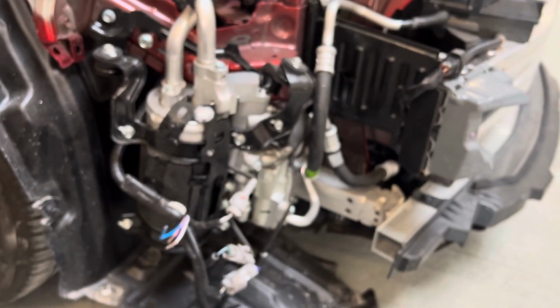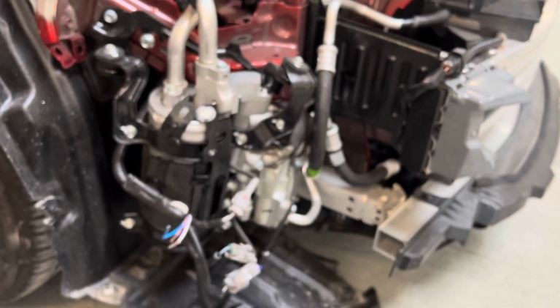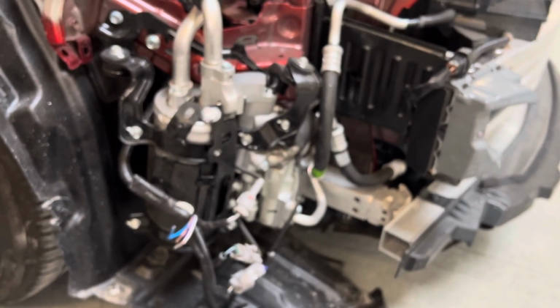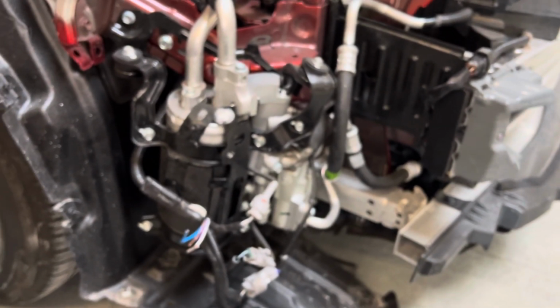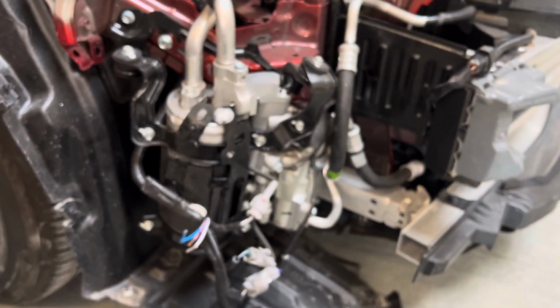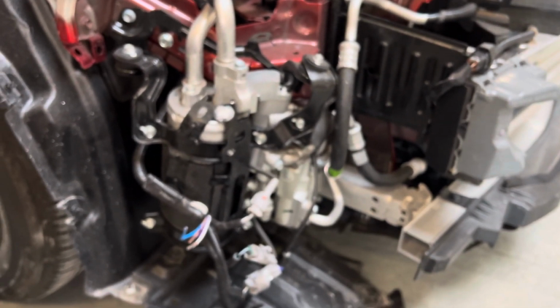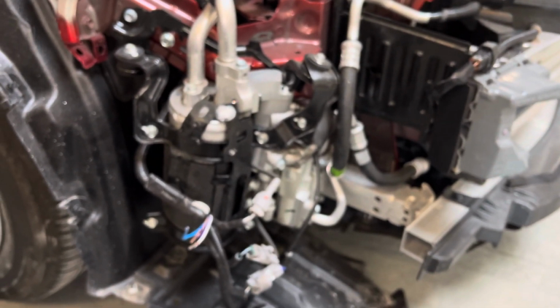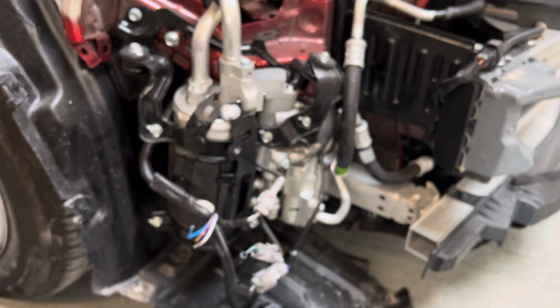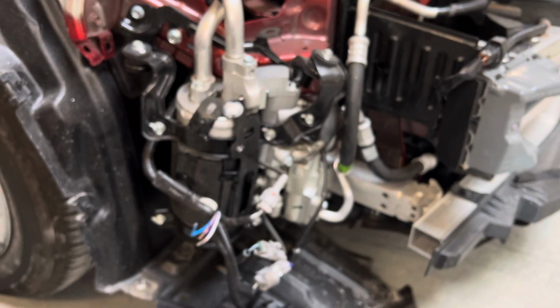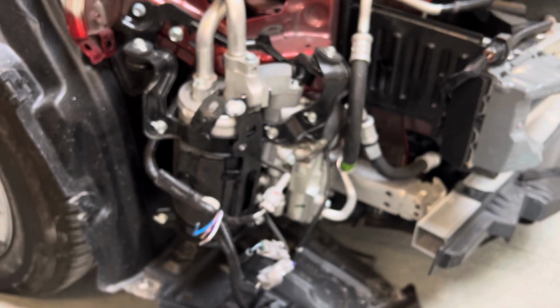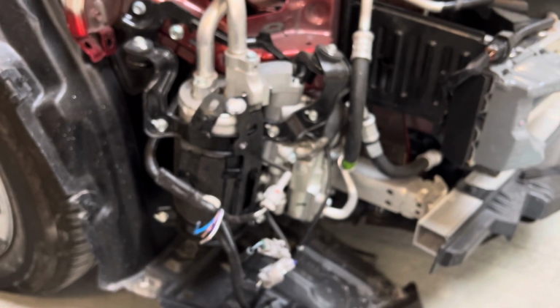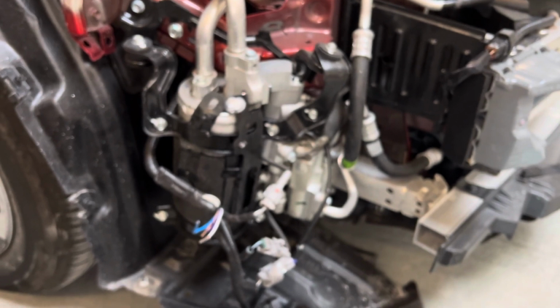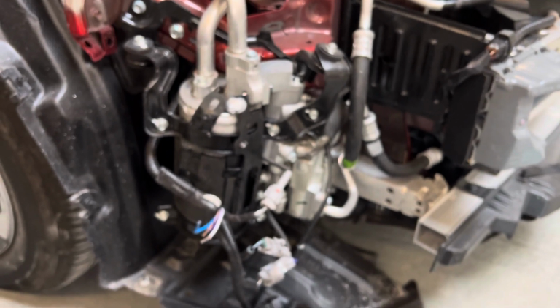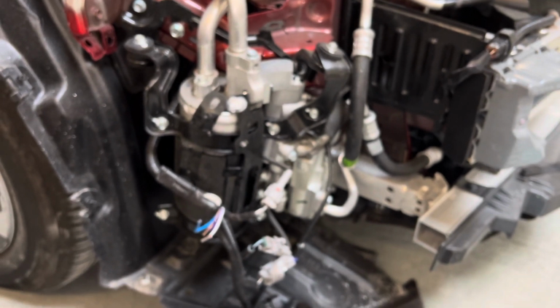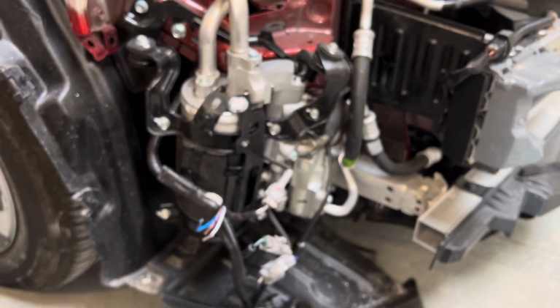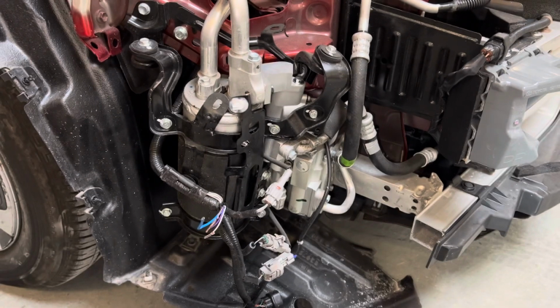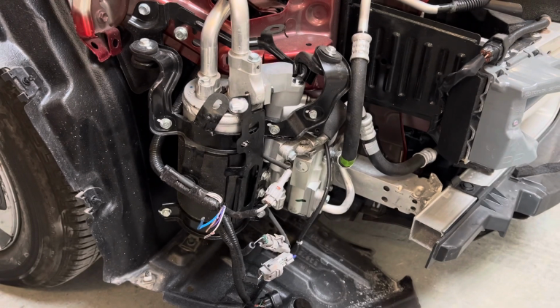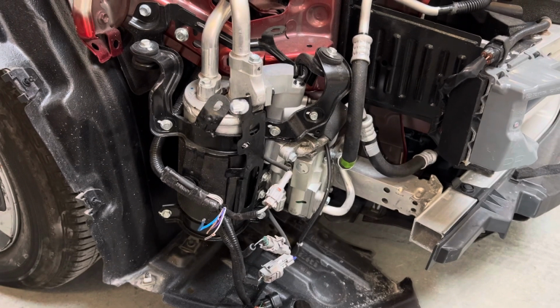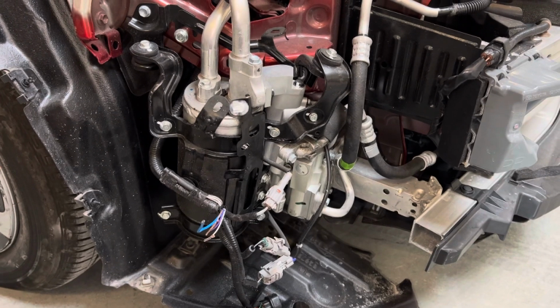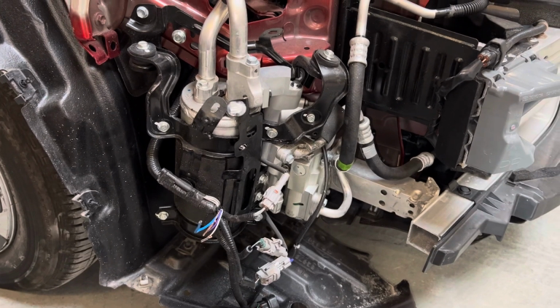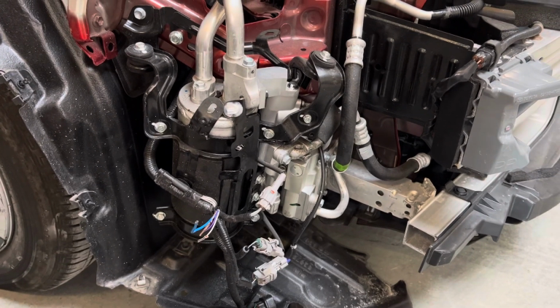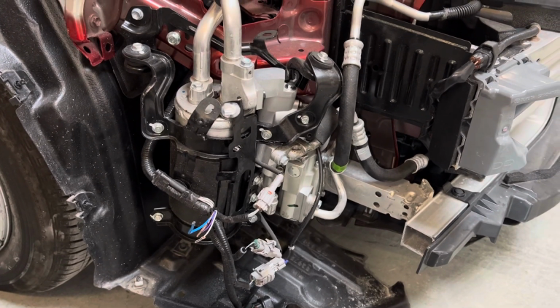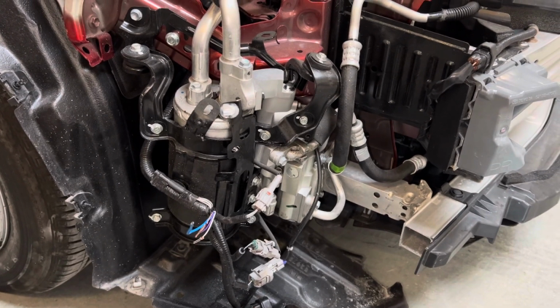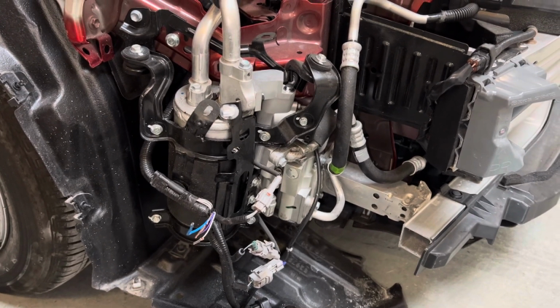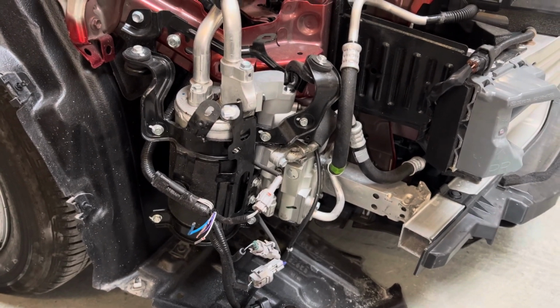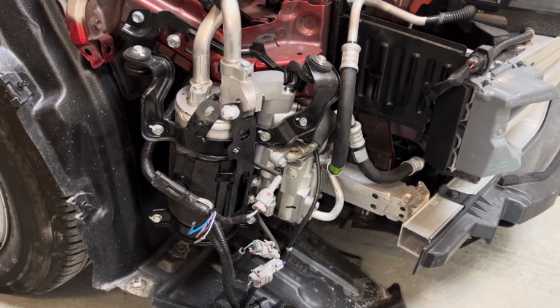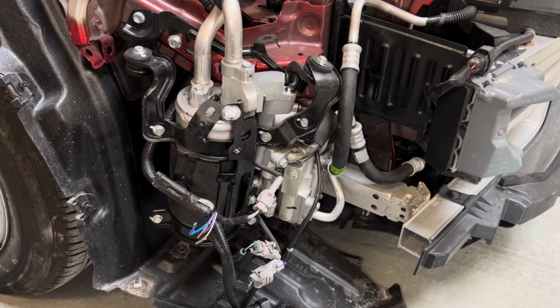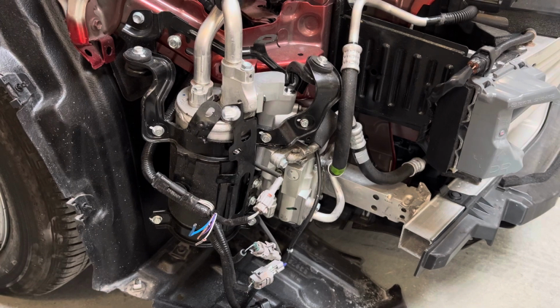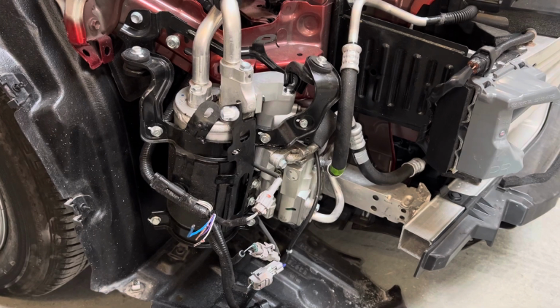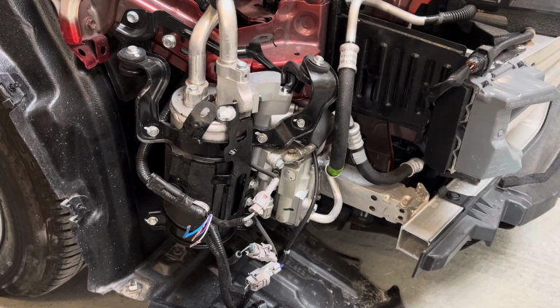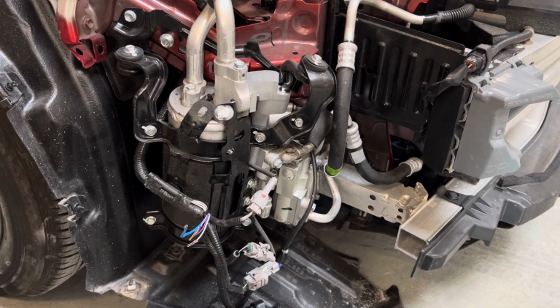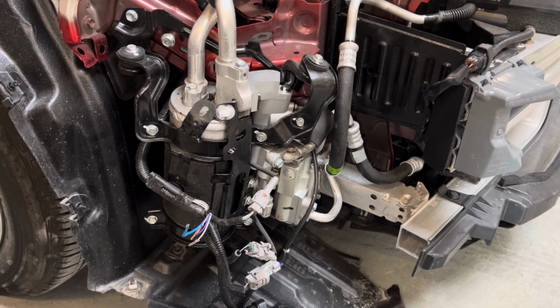Alright, see you guys later. Prius Prime heat pump — expensive replacement part assembly.